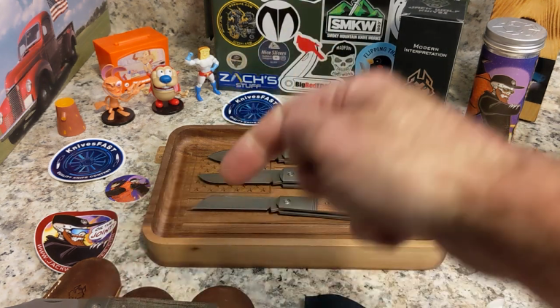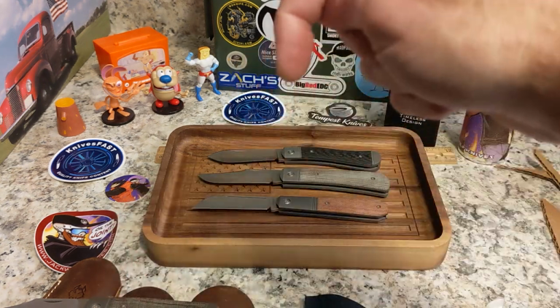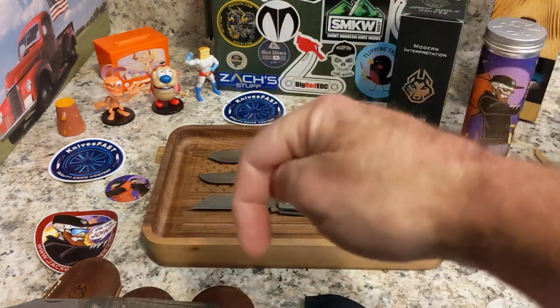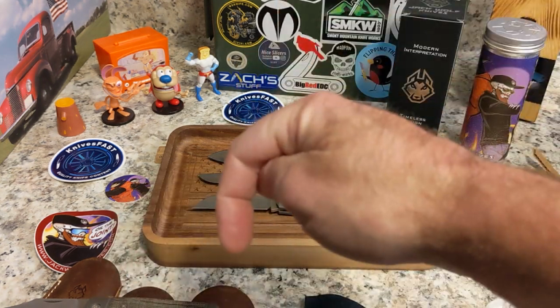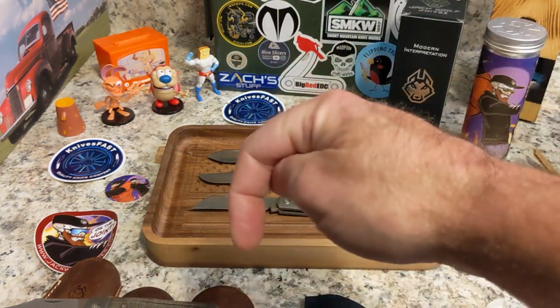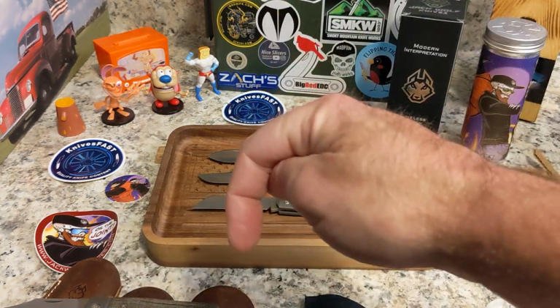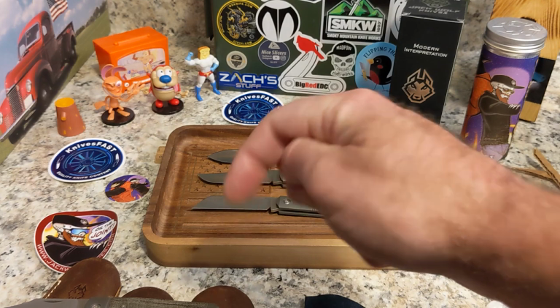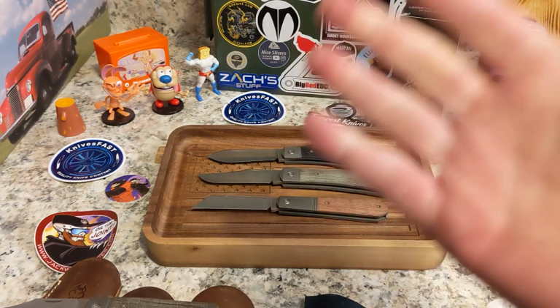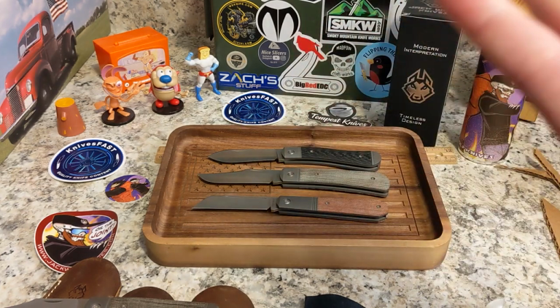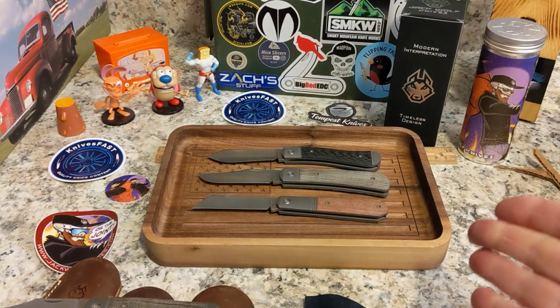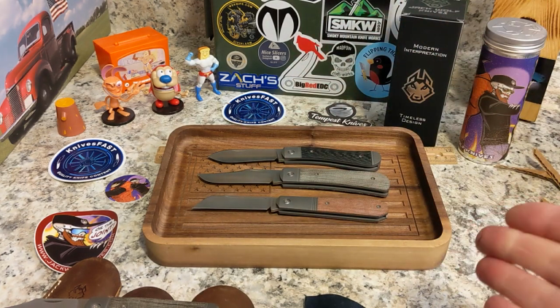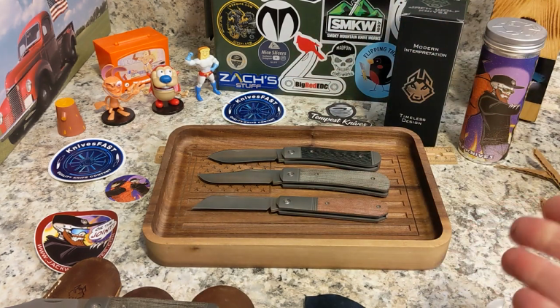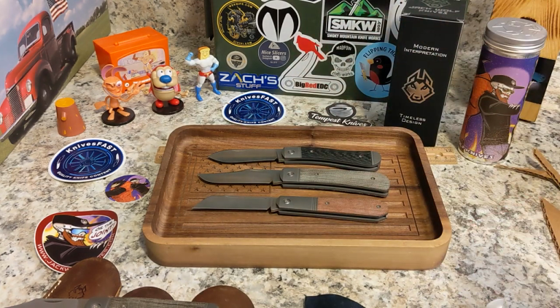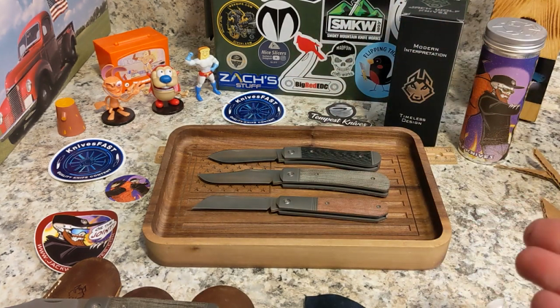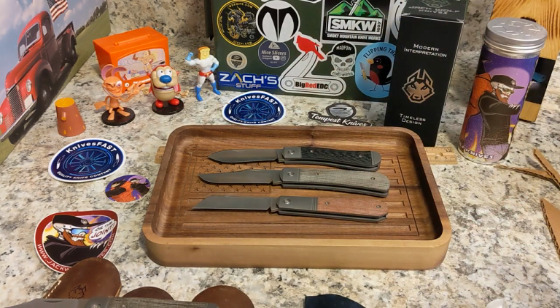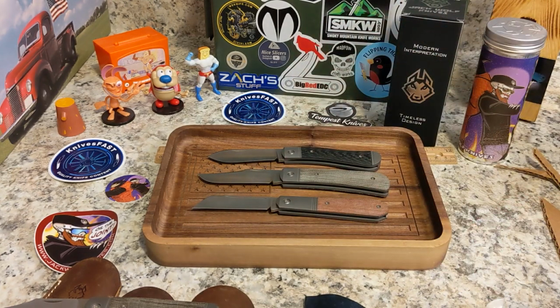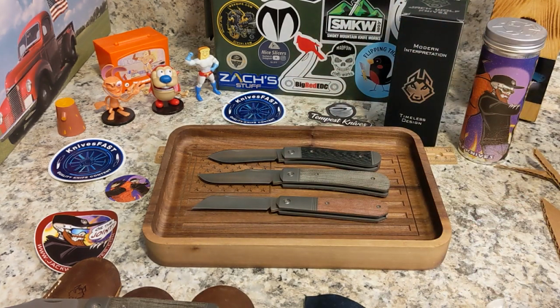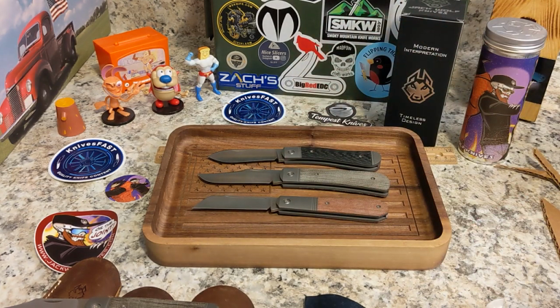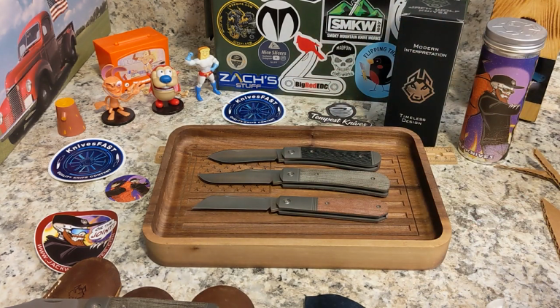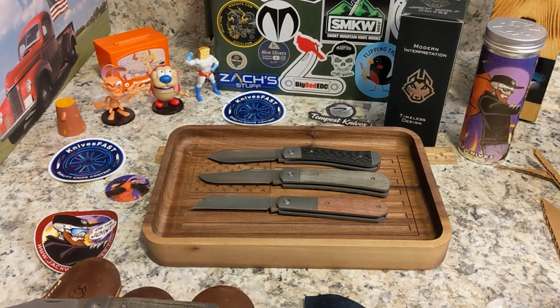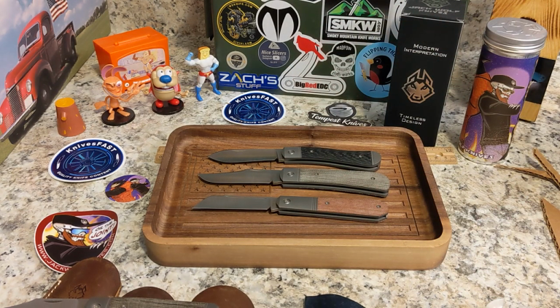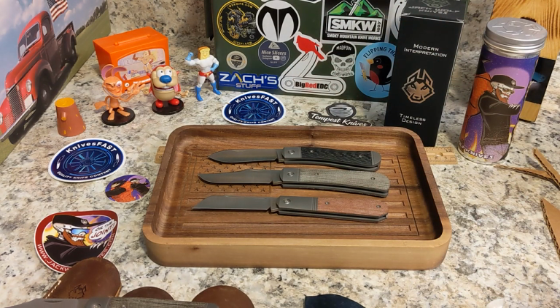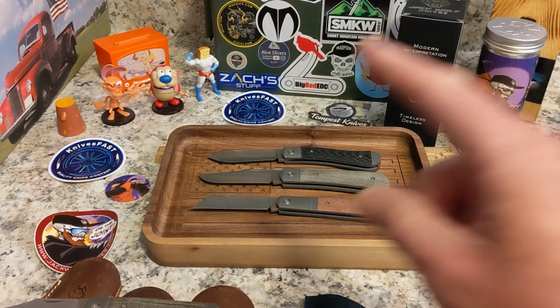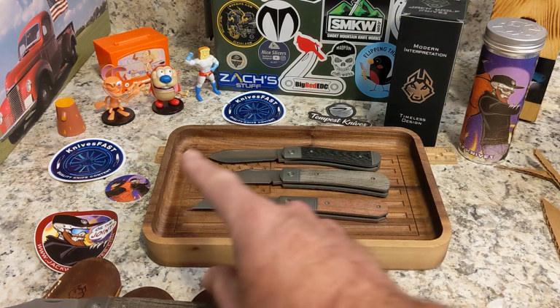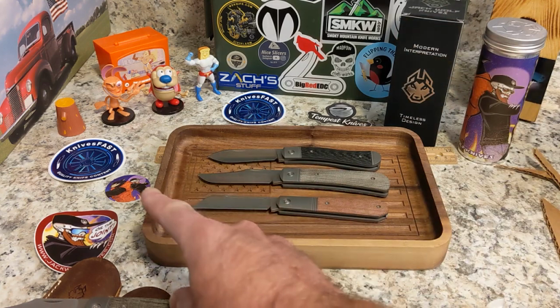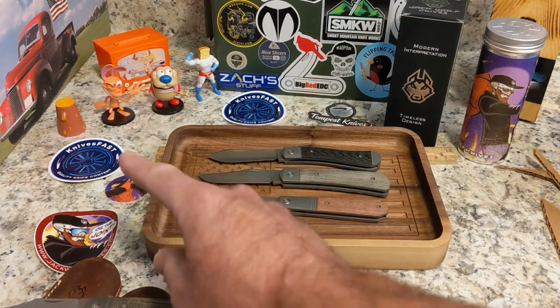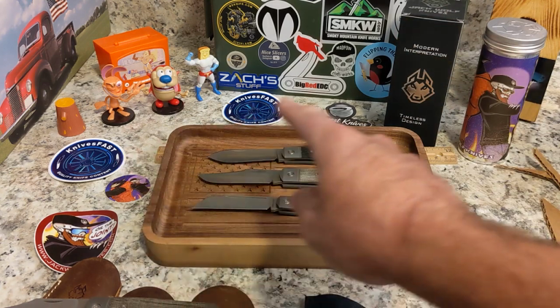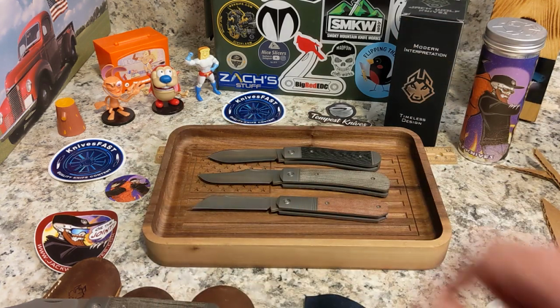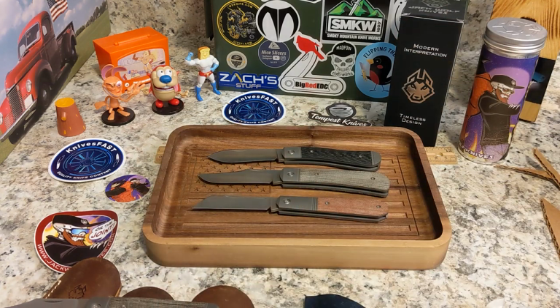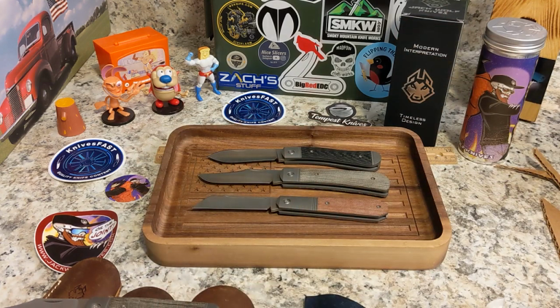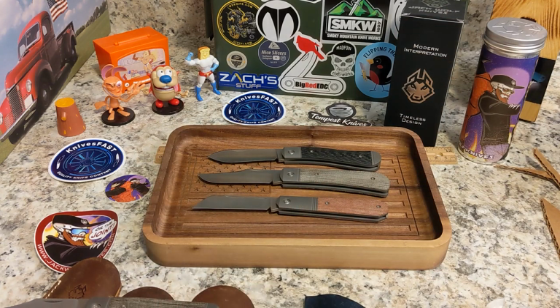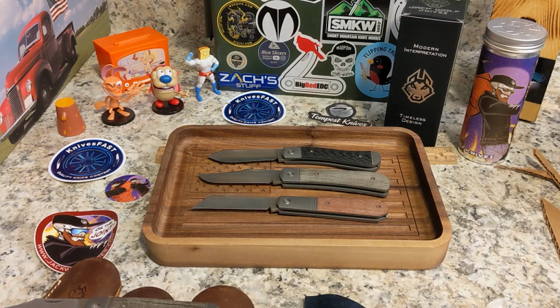My favorite Jack Wolf is the Canine and my second favorite is the Midnight, and the Benny's Clip is right there with all the rest — they're all so close, it's splitting hairs. Thank you guys so much — give me a thumbs up, leave a comment down below, and thank you for your support and for watching the Knives Fast channel.